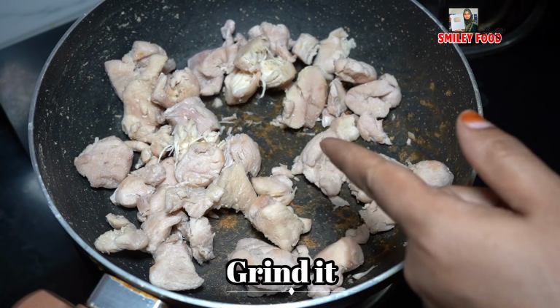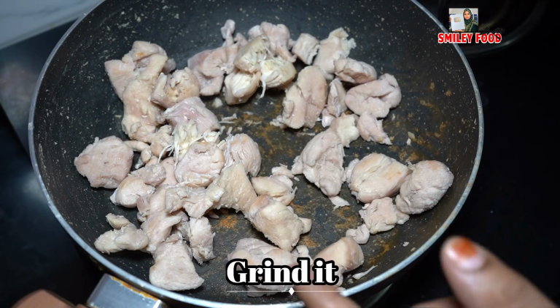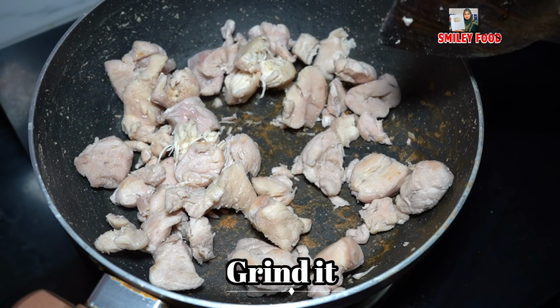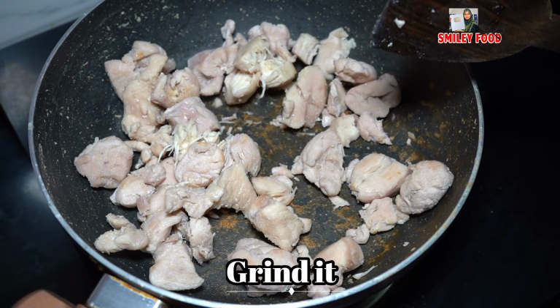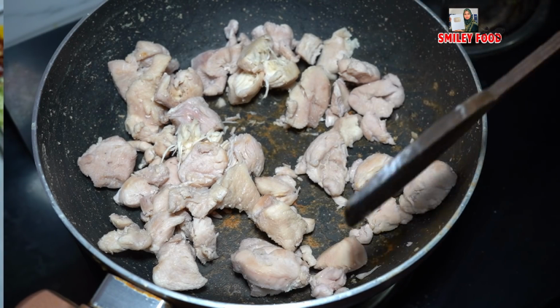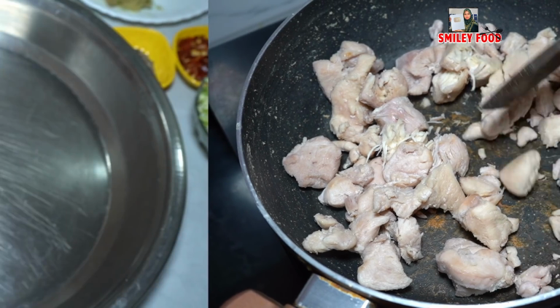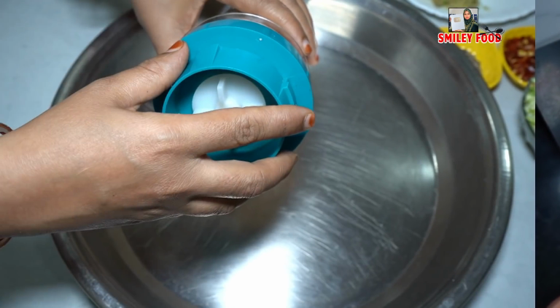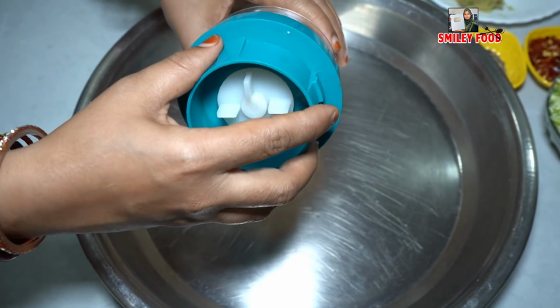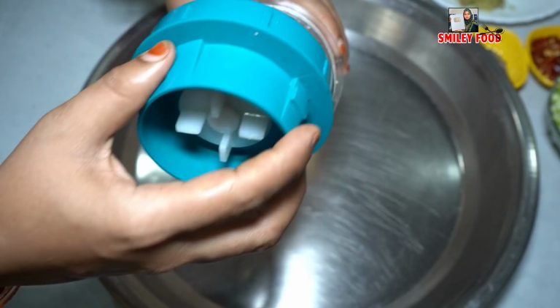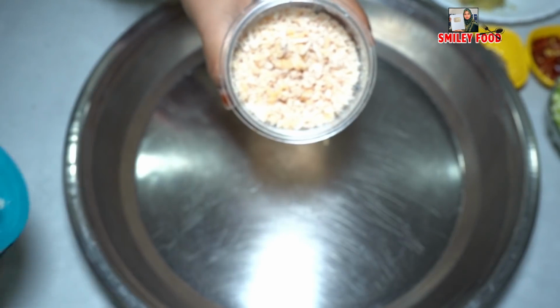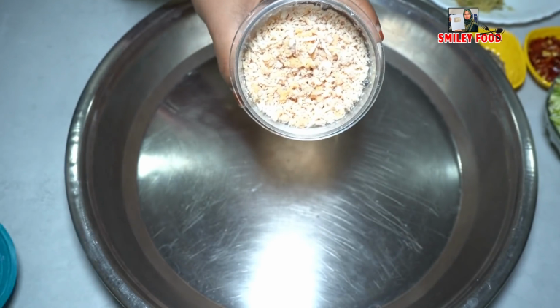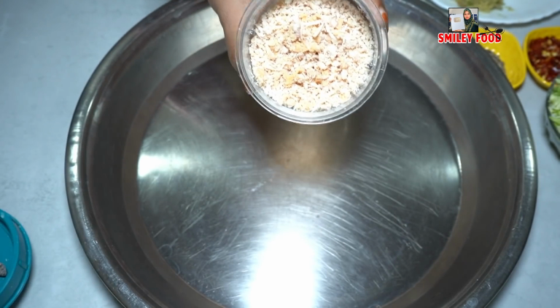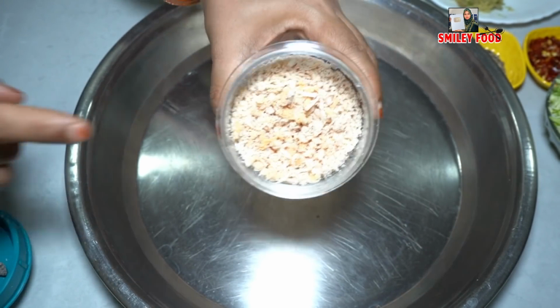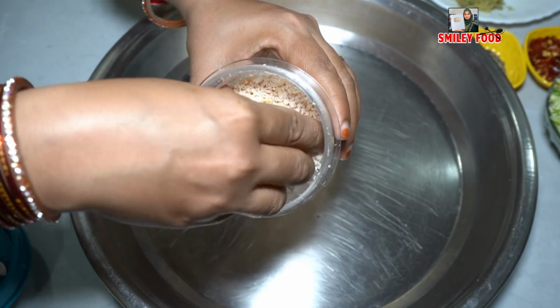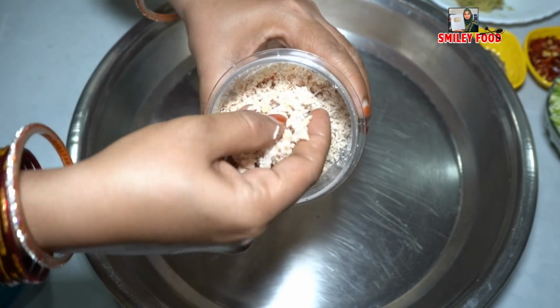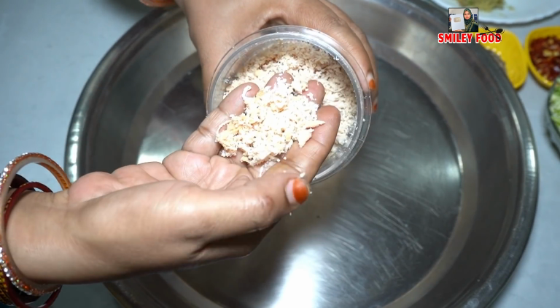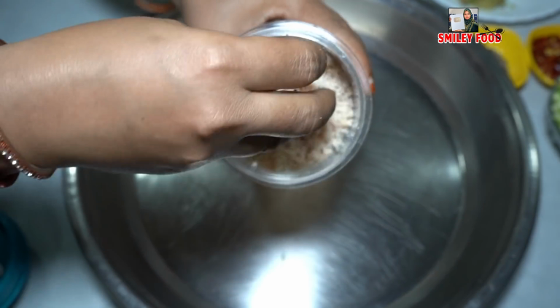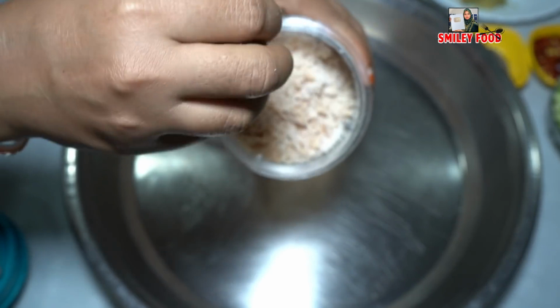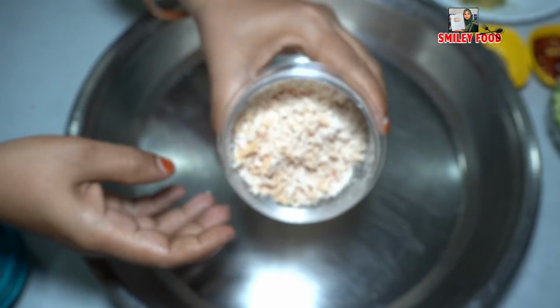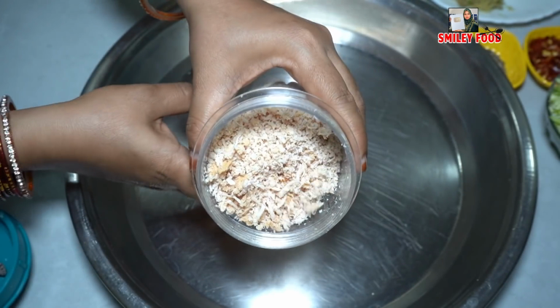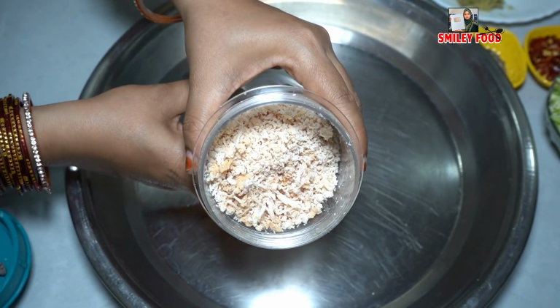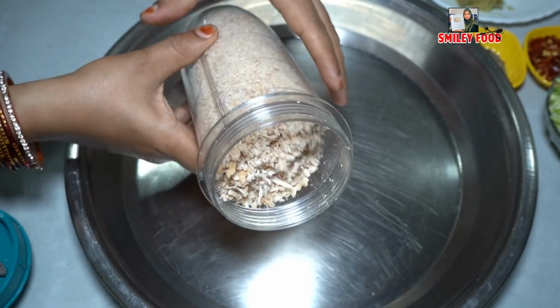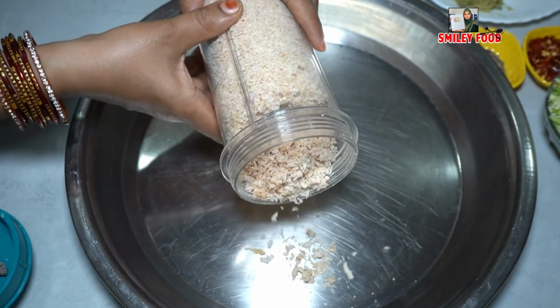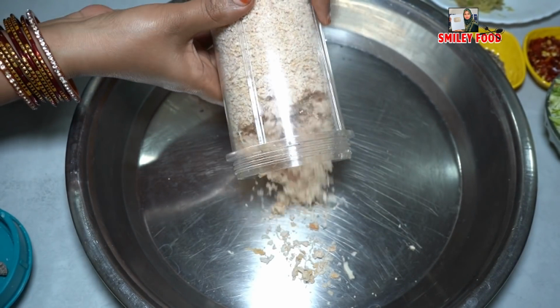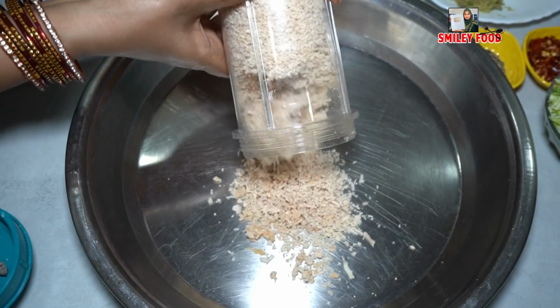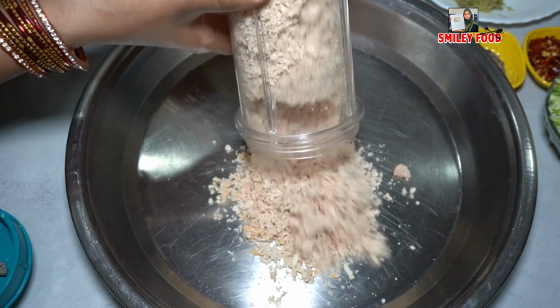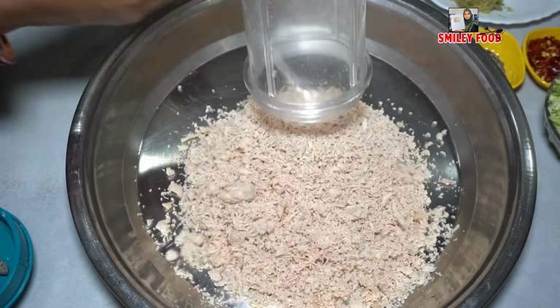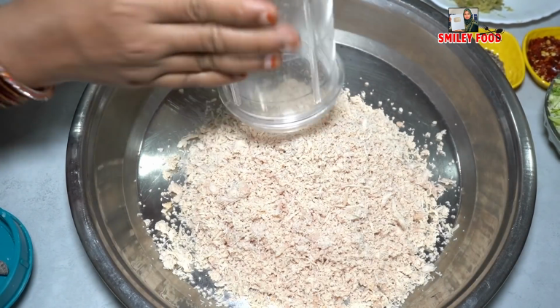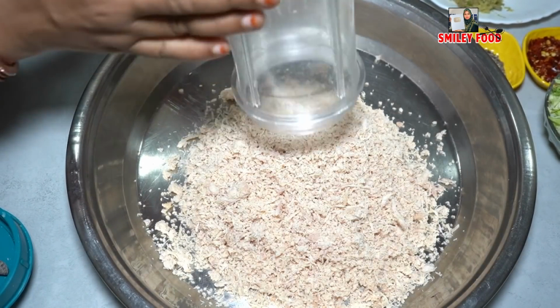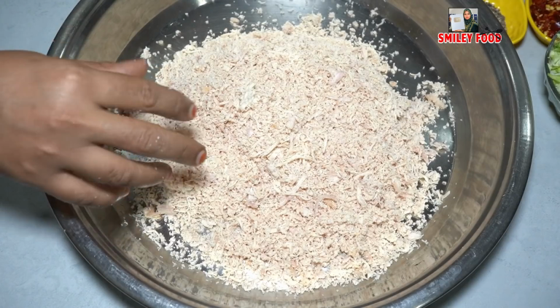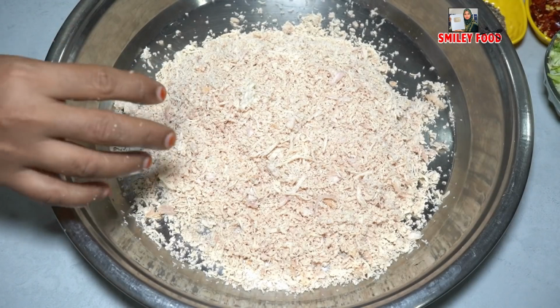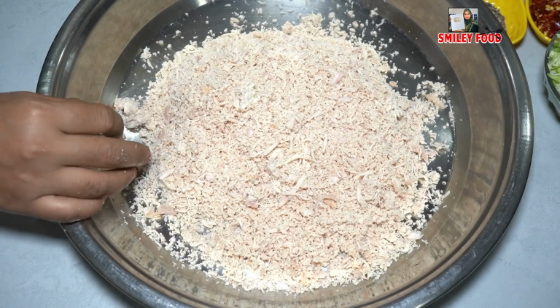You can shred the chicken with your hands. I mixed the chicken well. Now let's make a big piece of bread. We are making Chinese bread, so we will also prepare some vegetables.